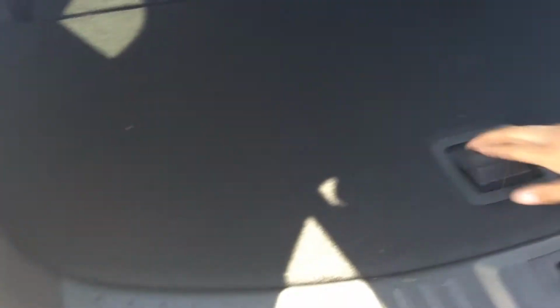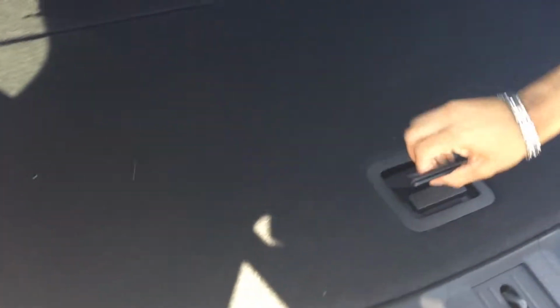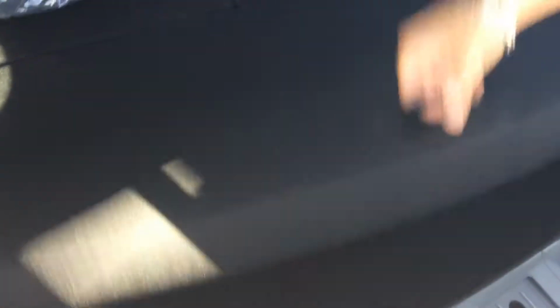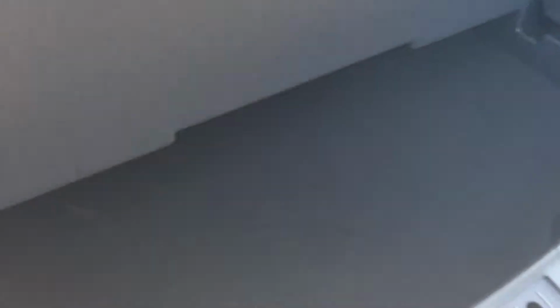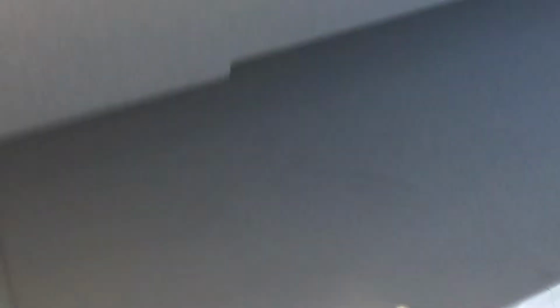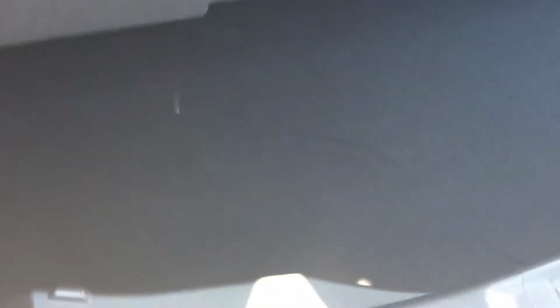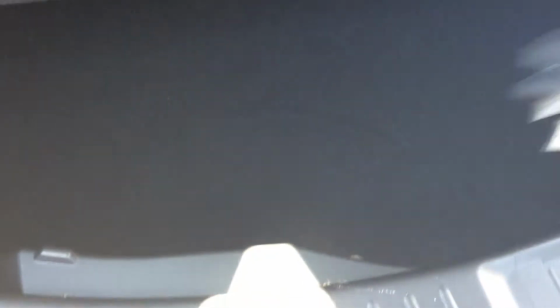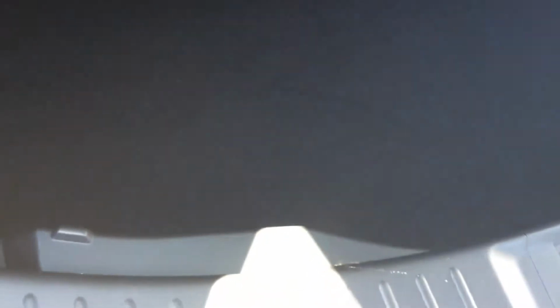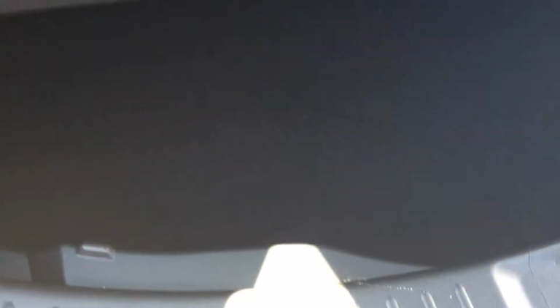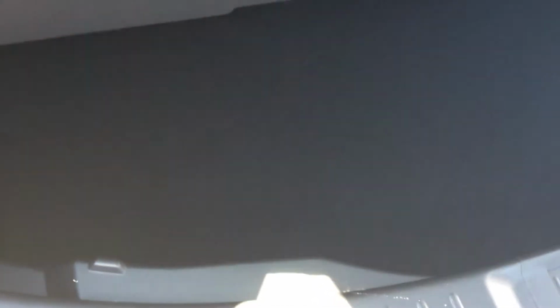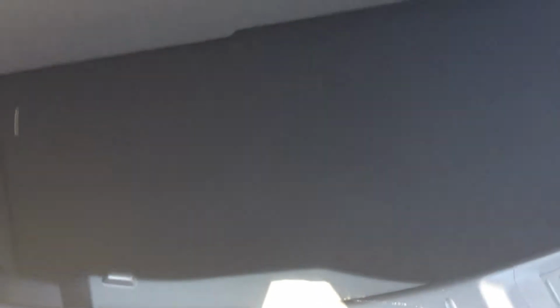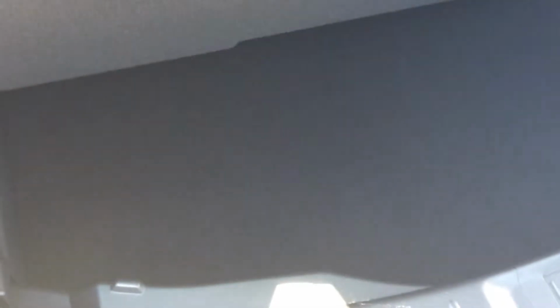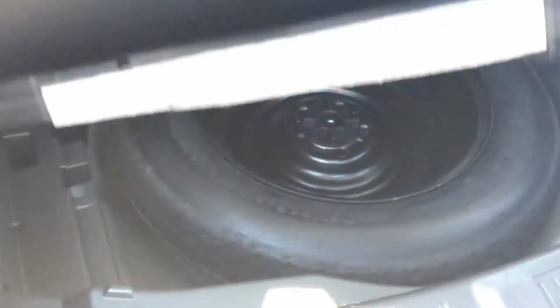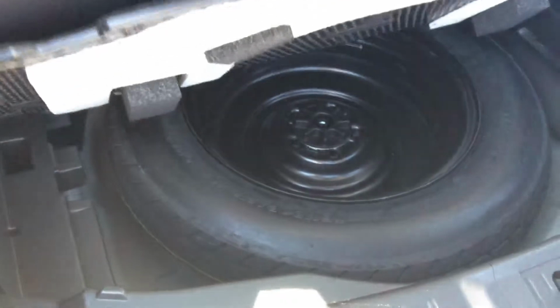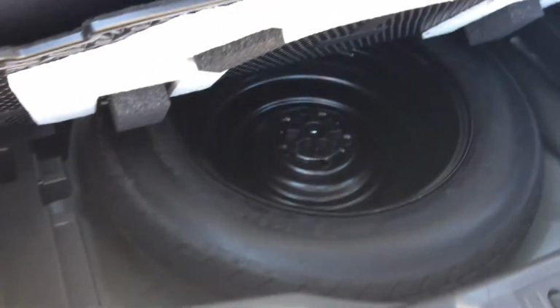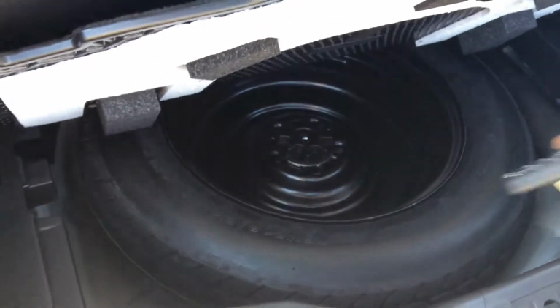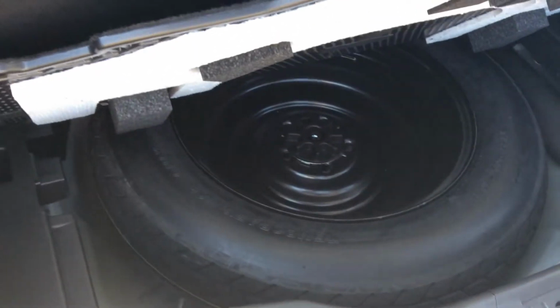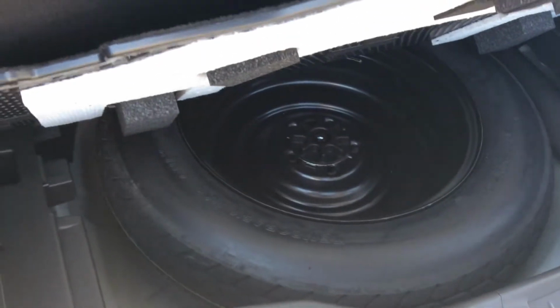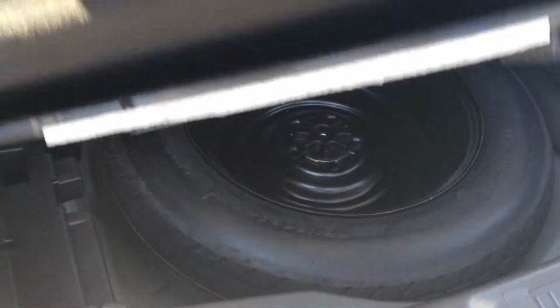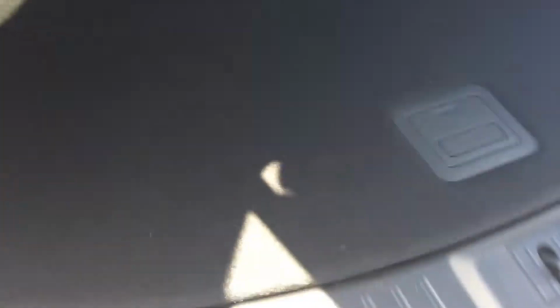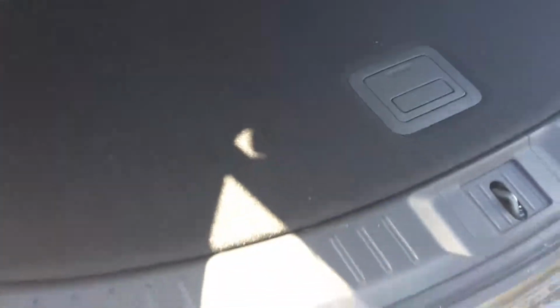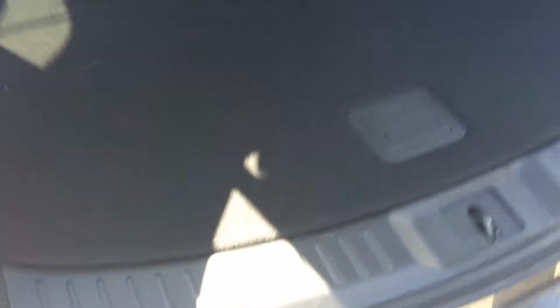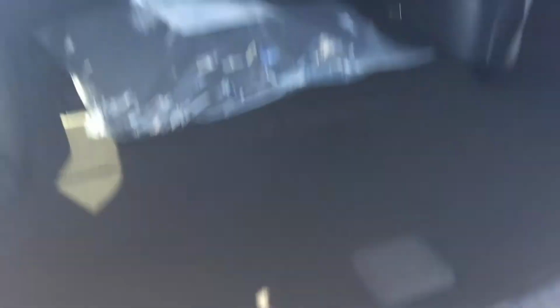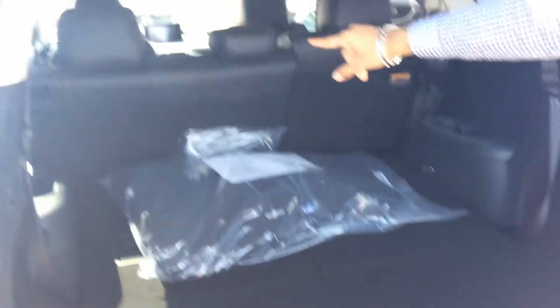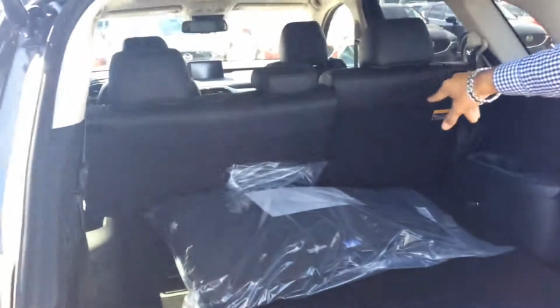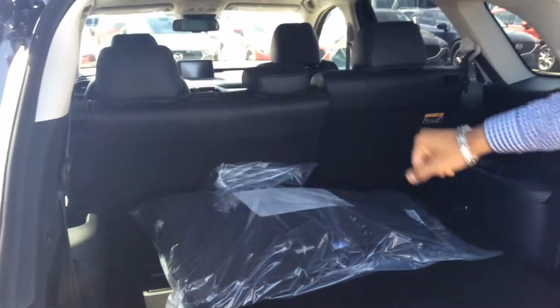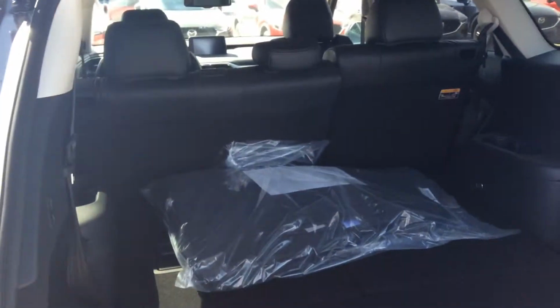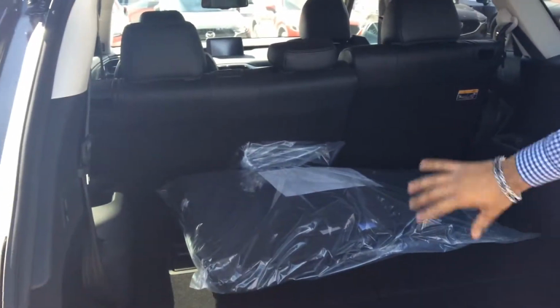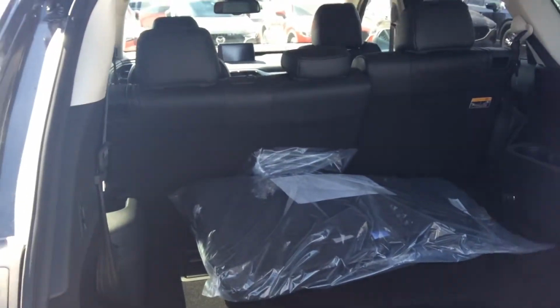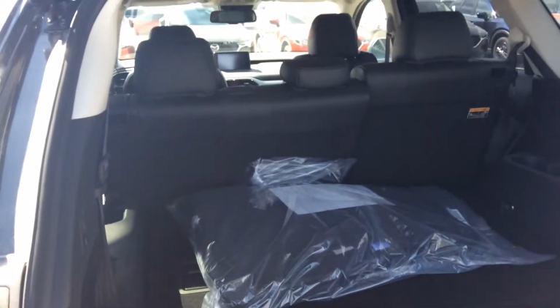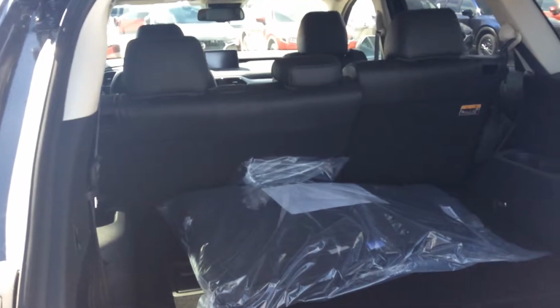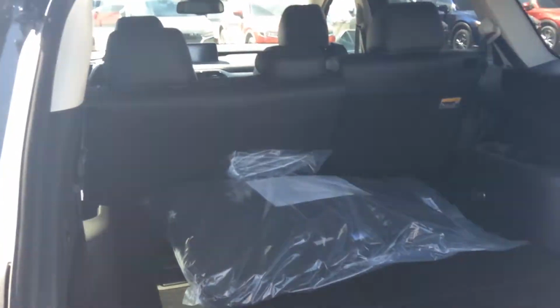Moving this, you get a nice little secret cargo space underneath, and another jack and spare. You are also able to fold those seats down for extra extra cargo space.